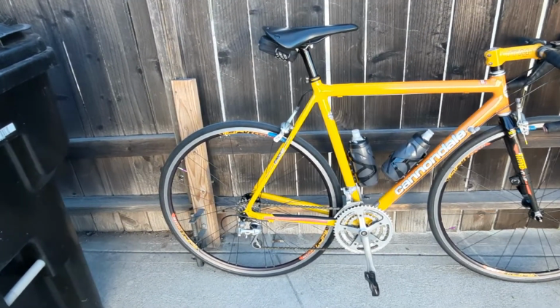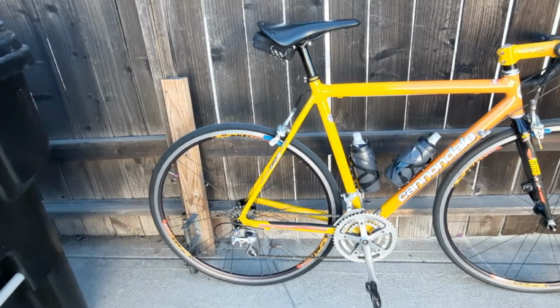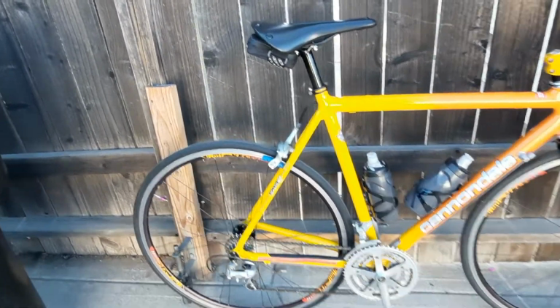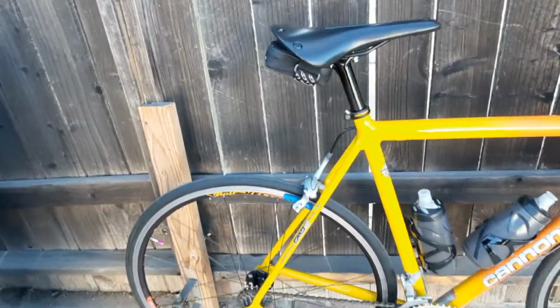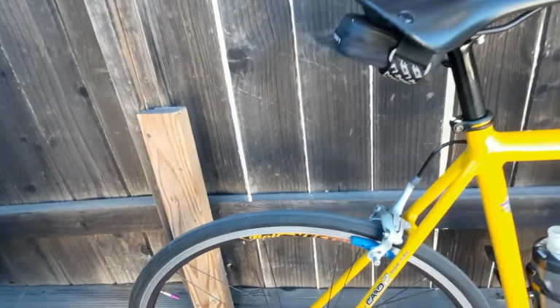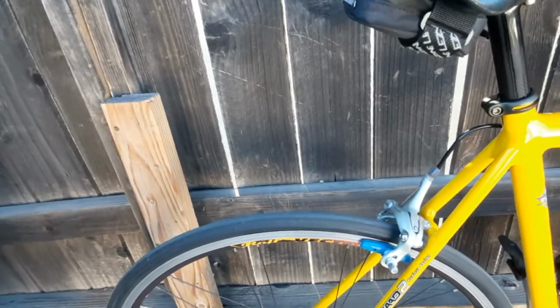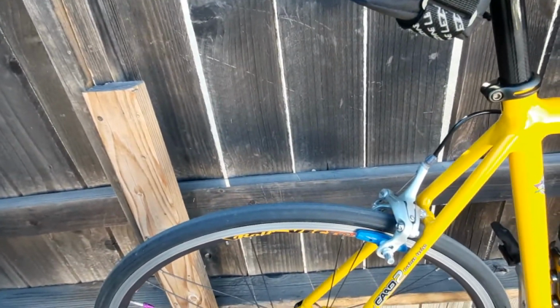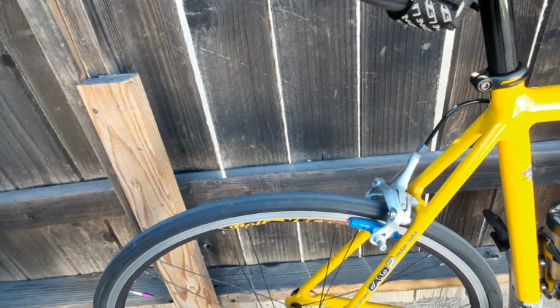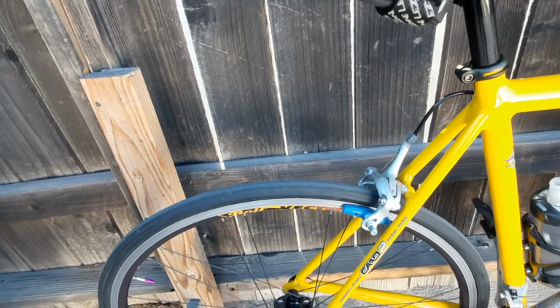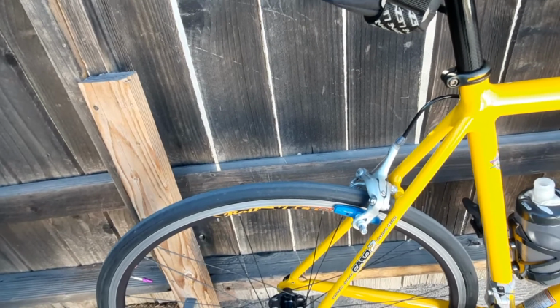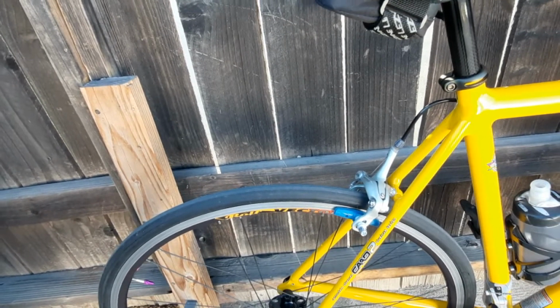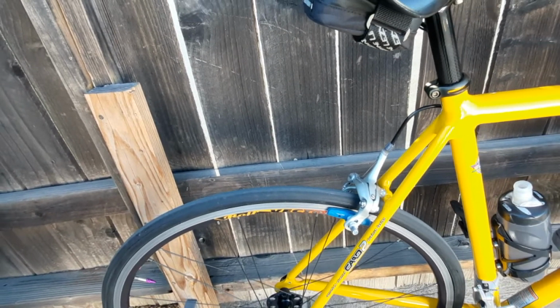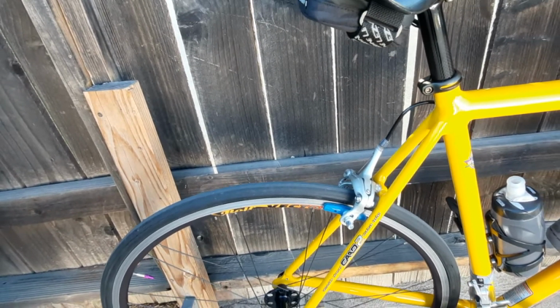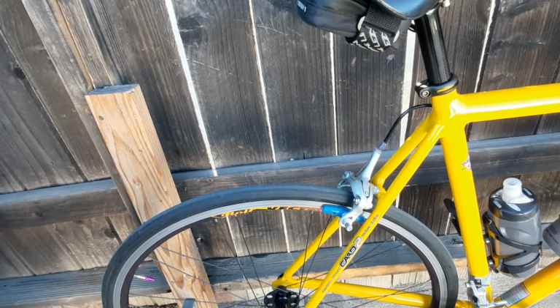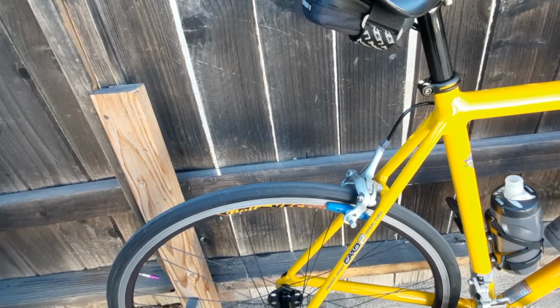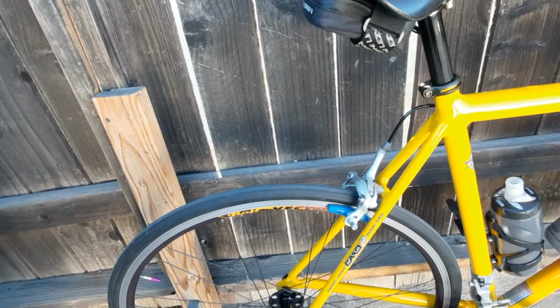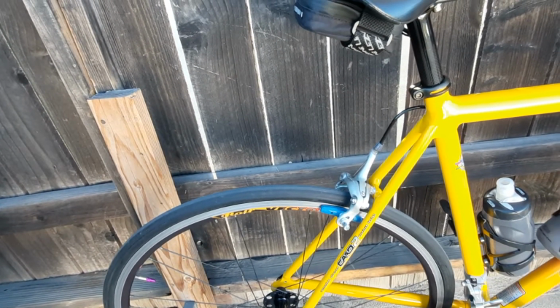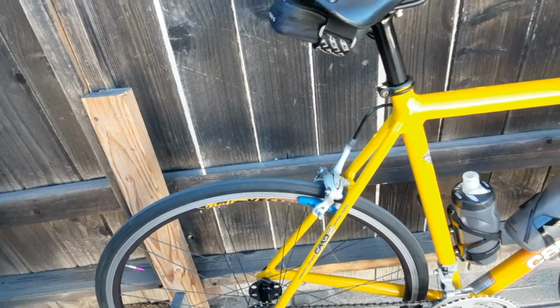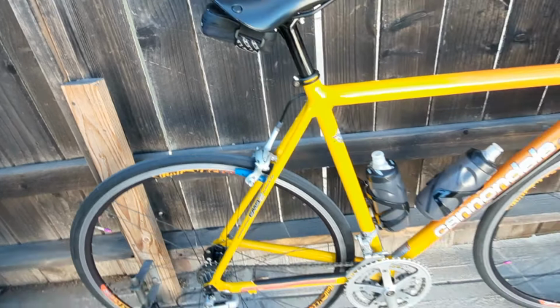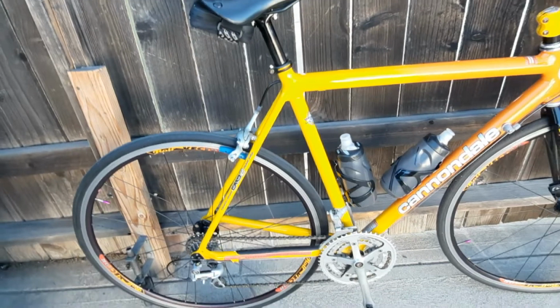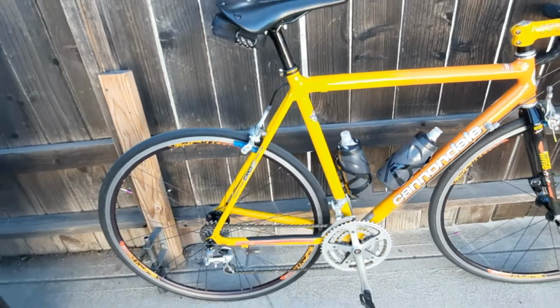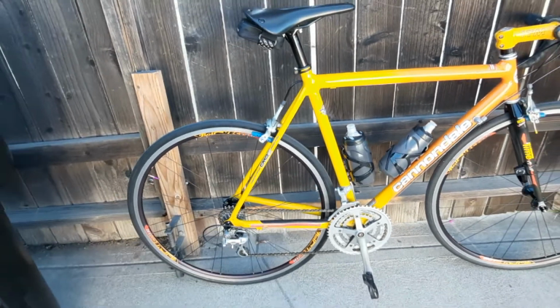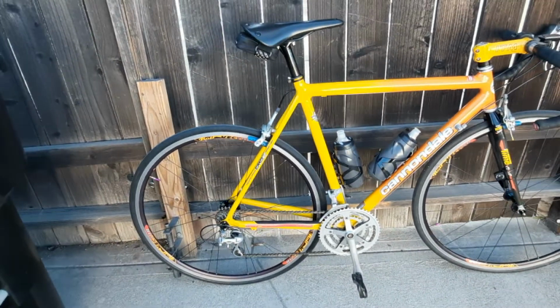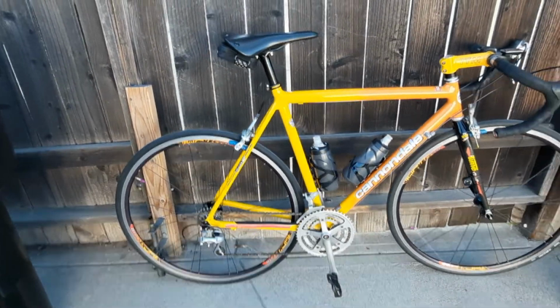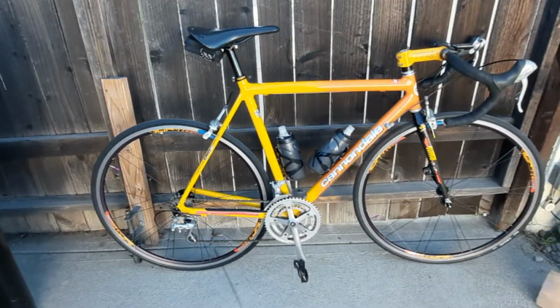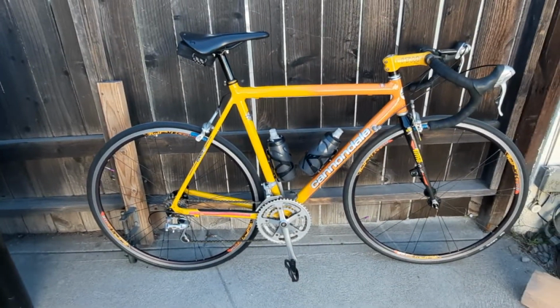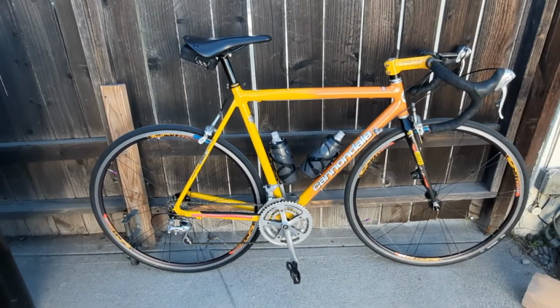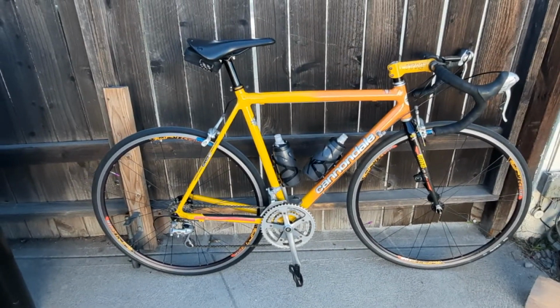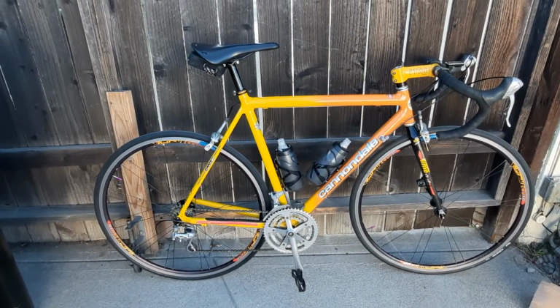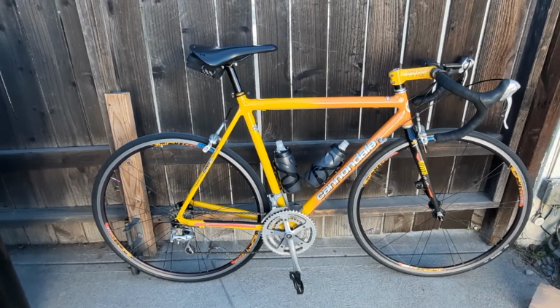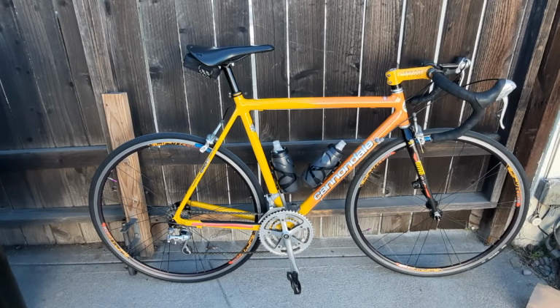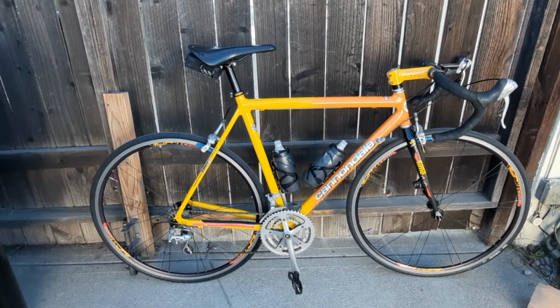I did add these massive brake pads, which really, really stop the bike, but there's just a little too much hardware on them, so I'm going to go with a traditional road bike brake pad and take these Tektro brake pads off.